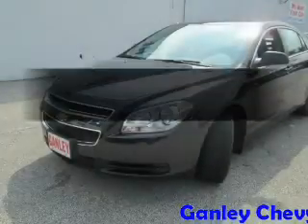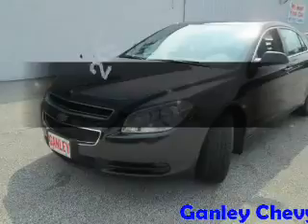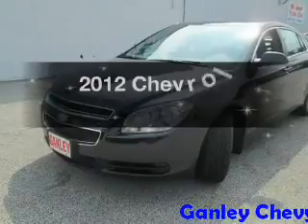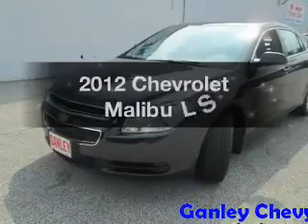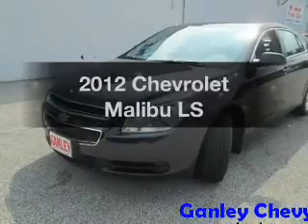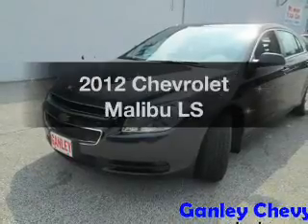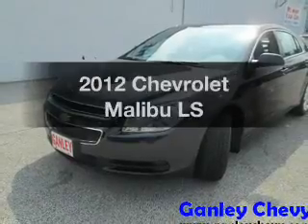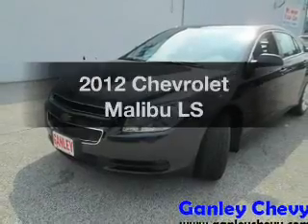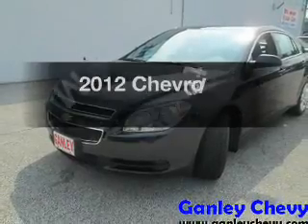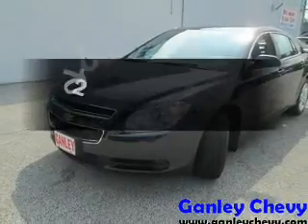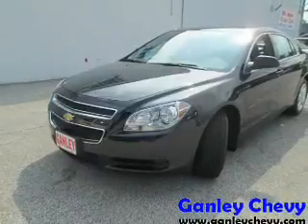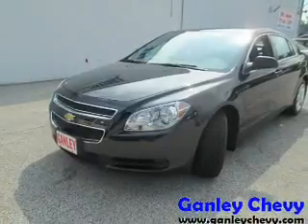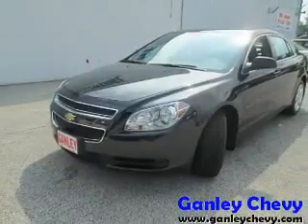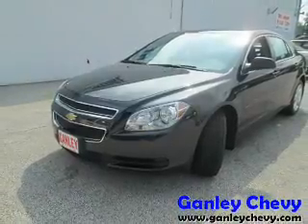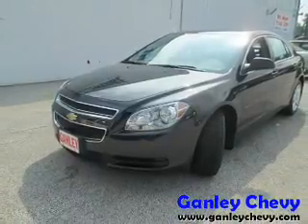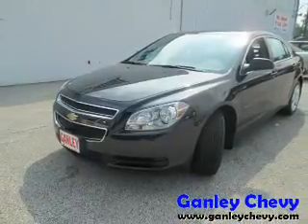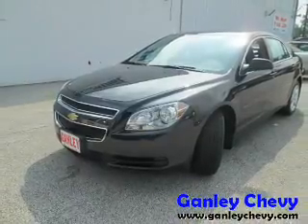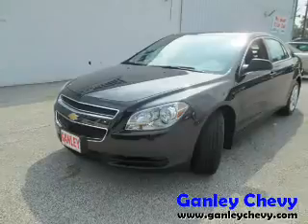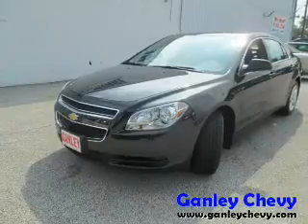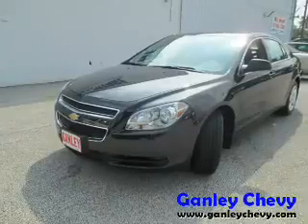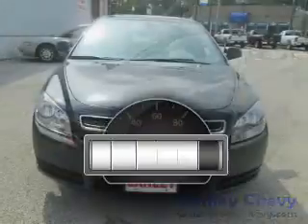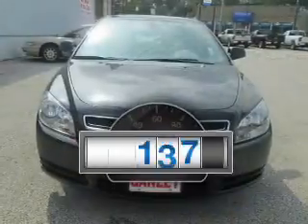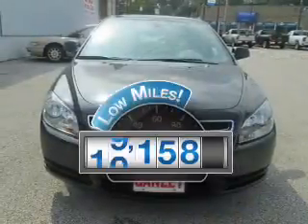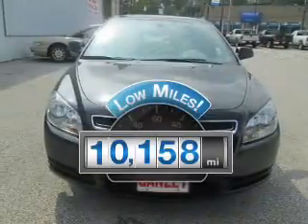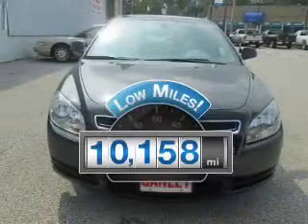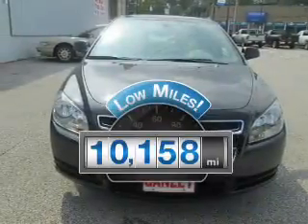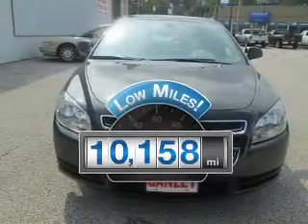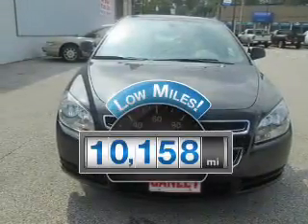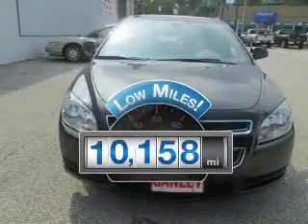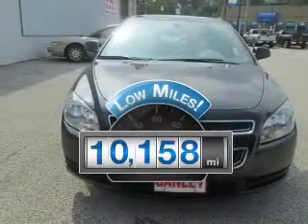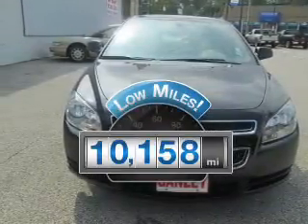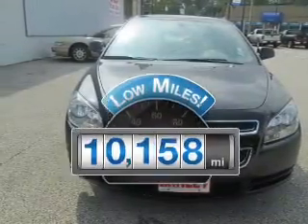Check out this 2012 Chevrolet Malibu. Travel the roads in style and comfort in this great vehicle. With low miles, this automobile will take you far and get you where you want to go.